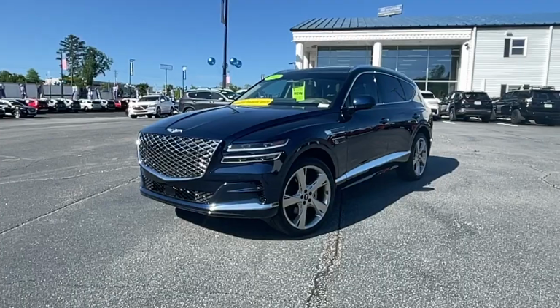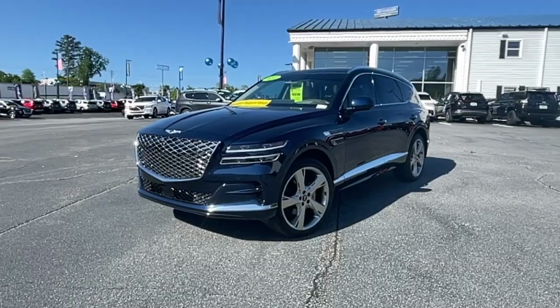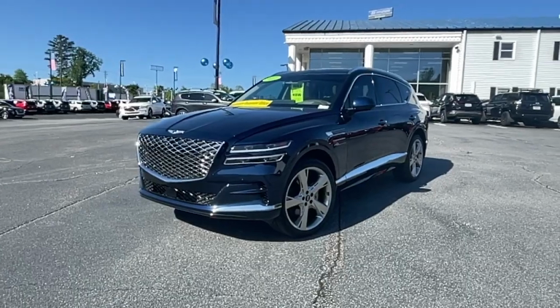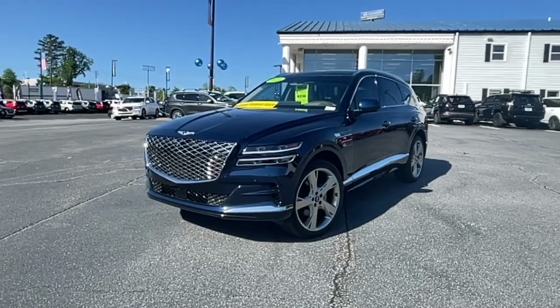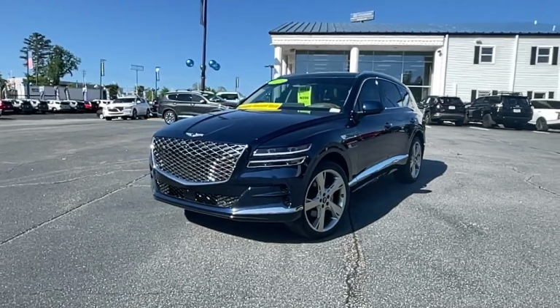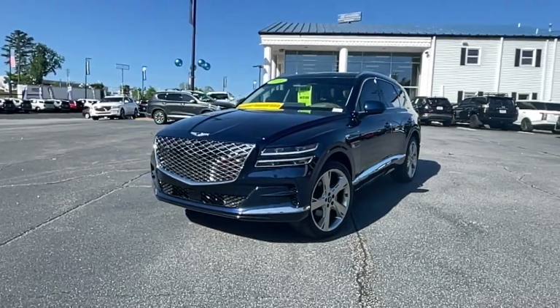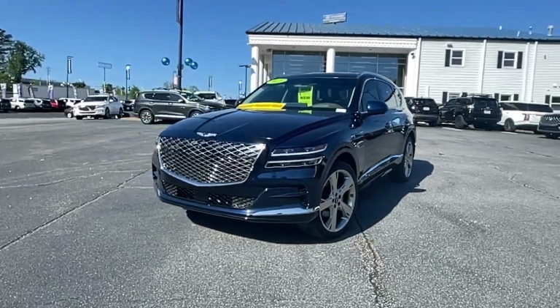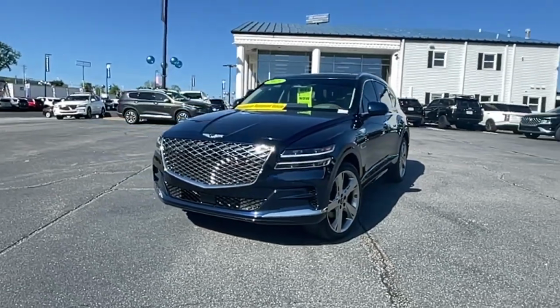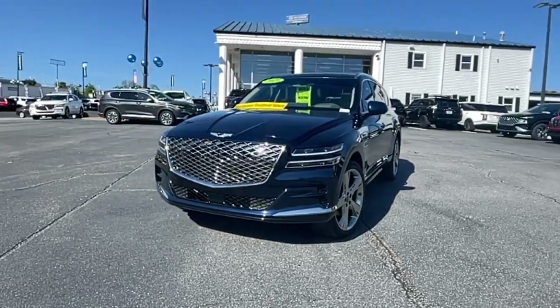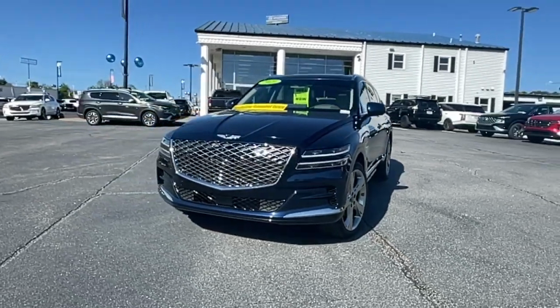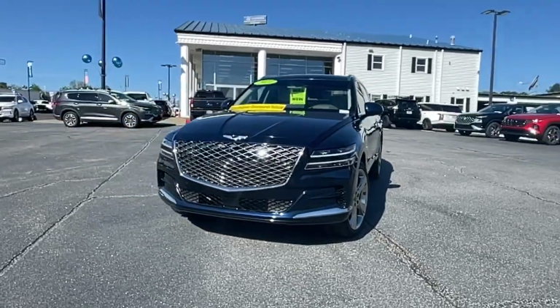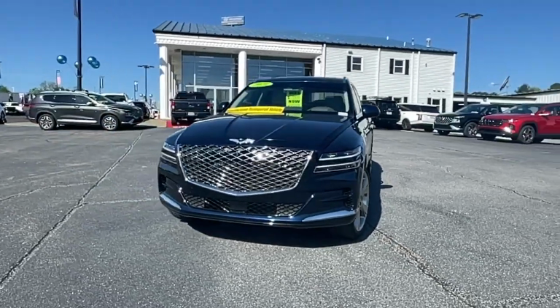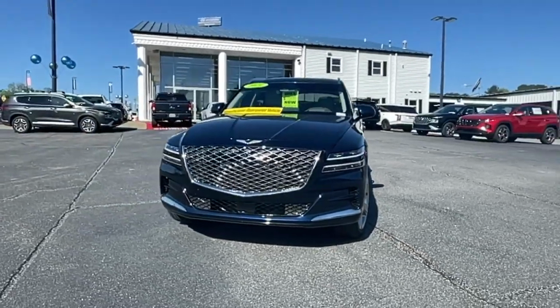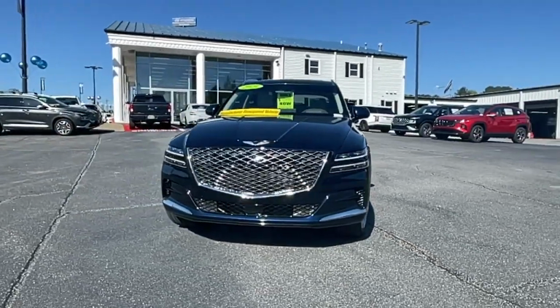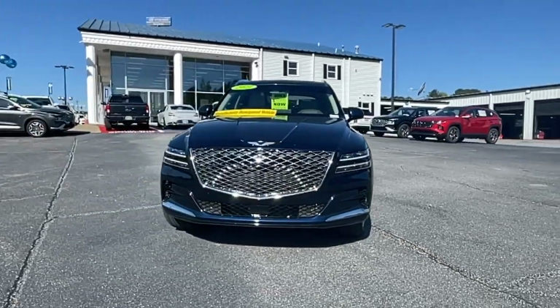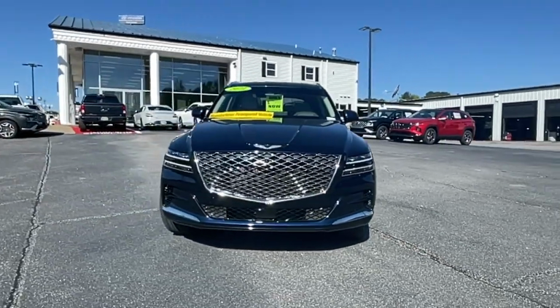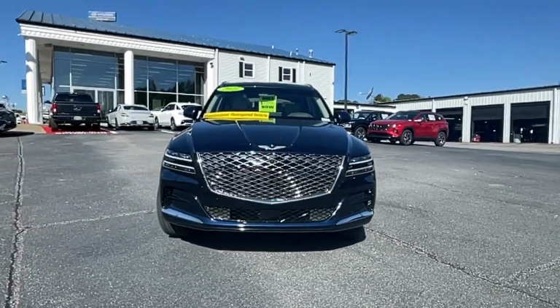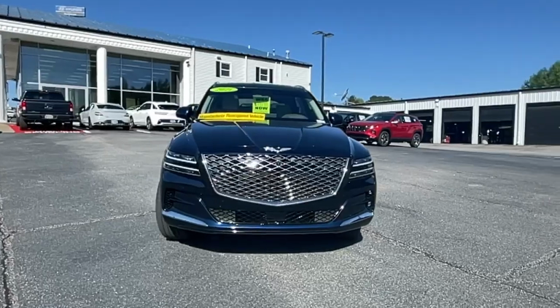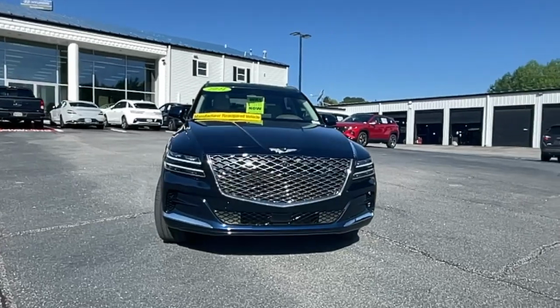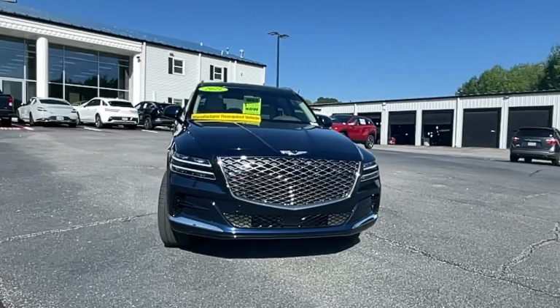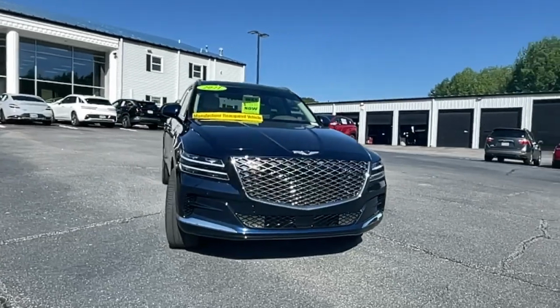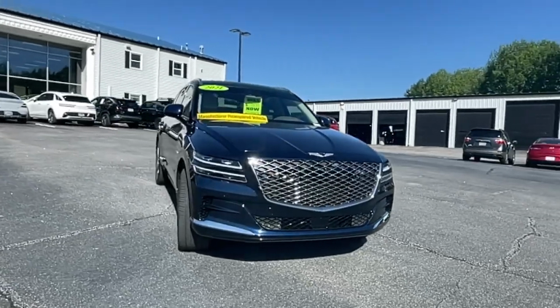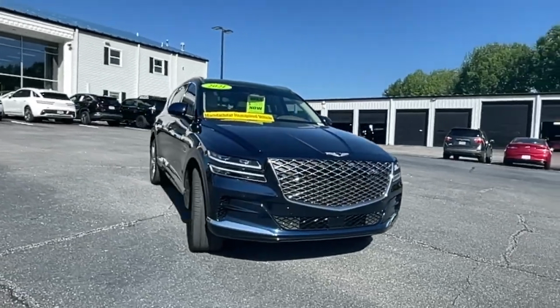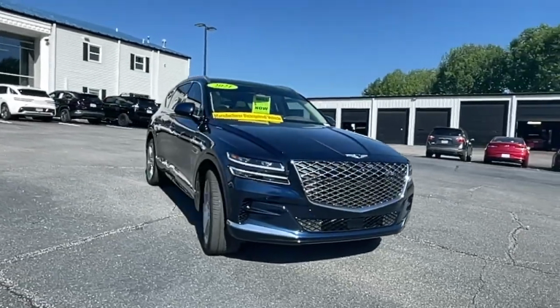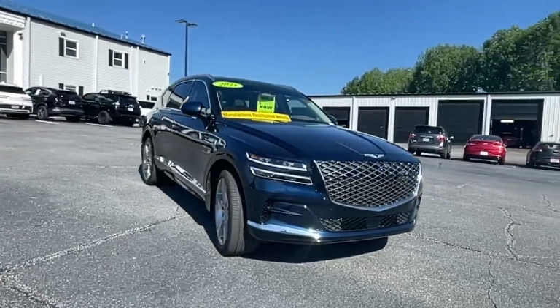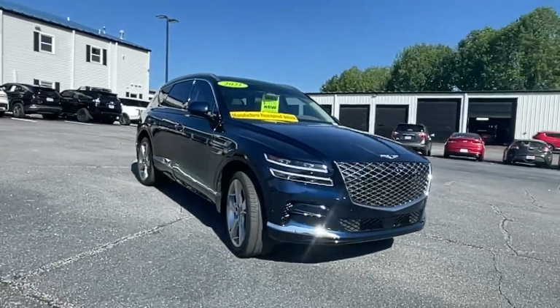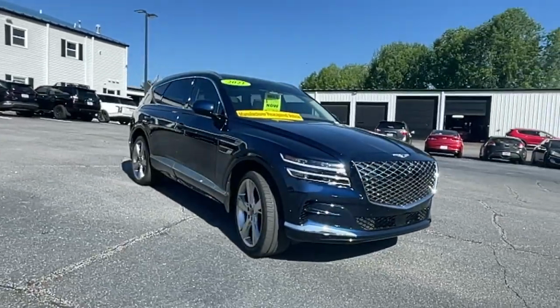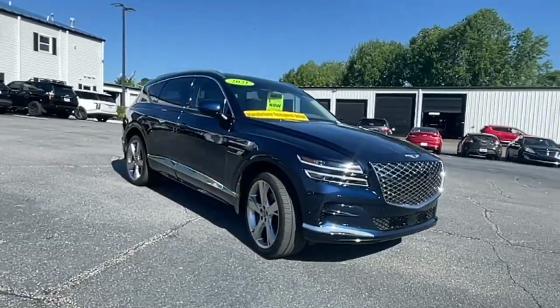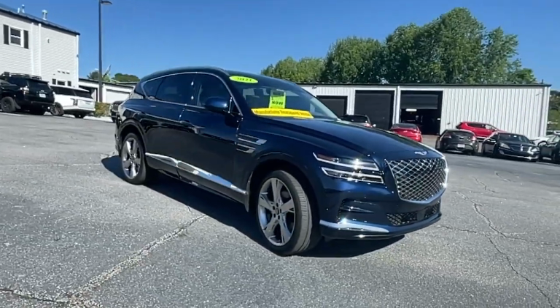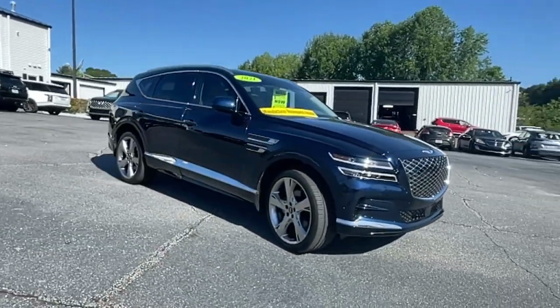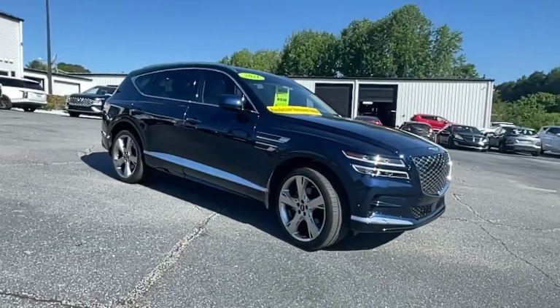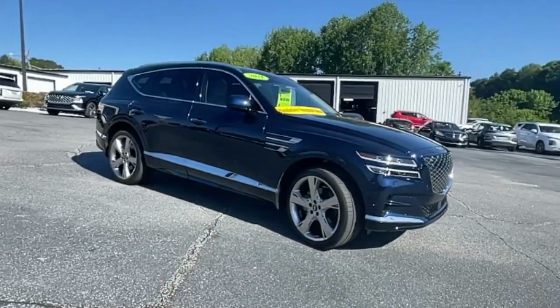Get a feel for the 2021 Genesis GV80. This vehicle is an outstanding buy with fewer than 10,000 miles on the odometer.